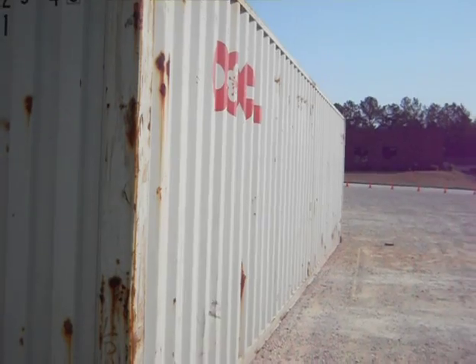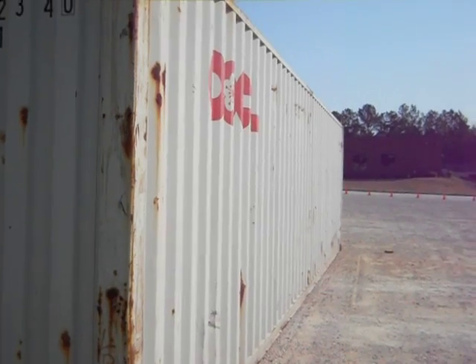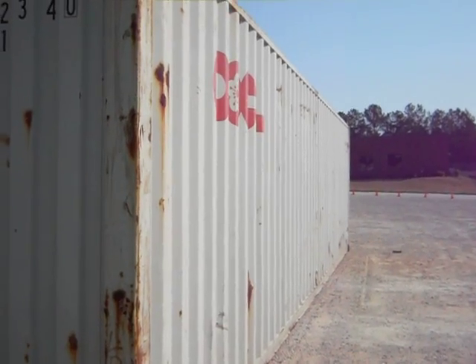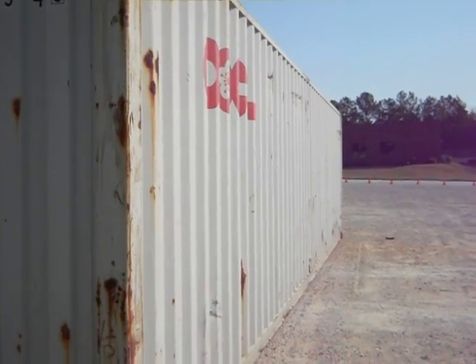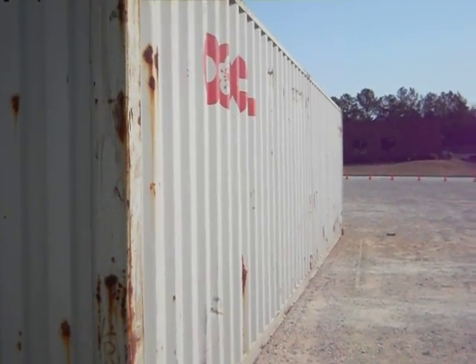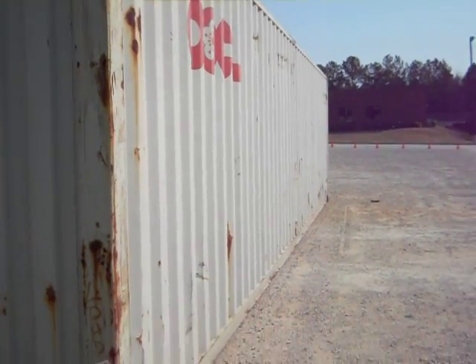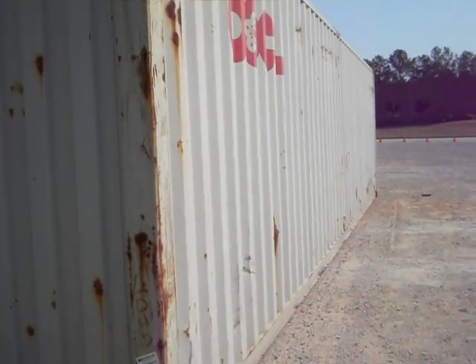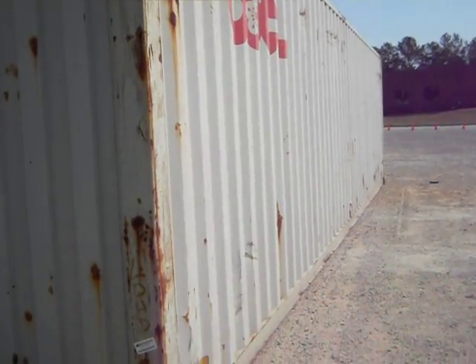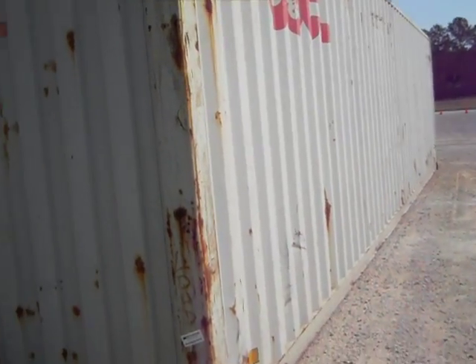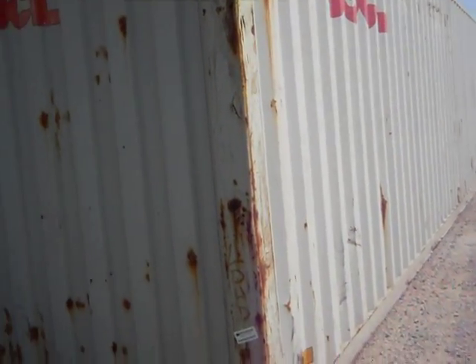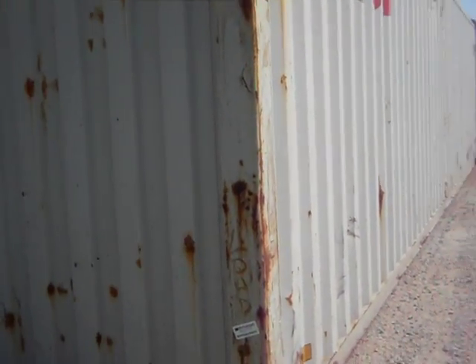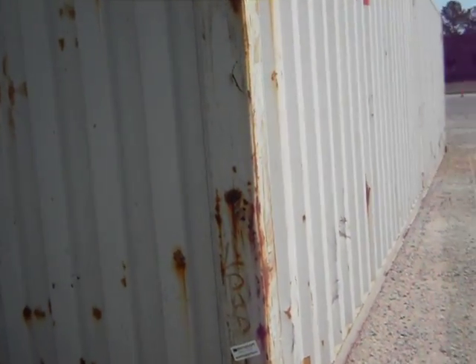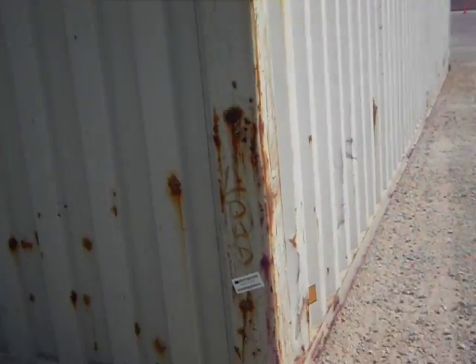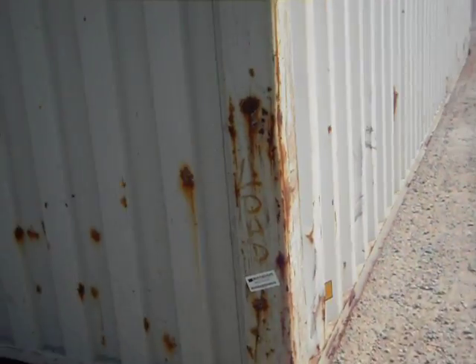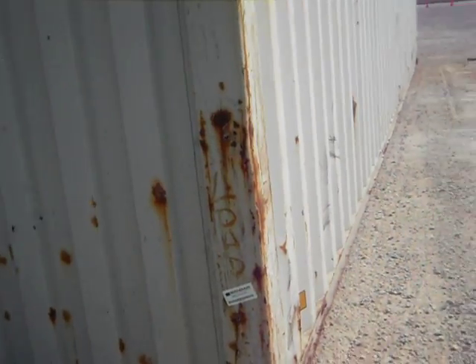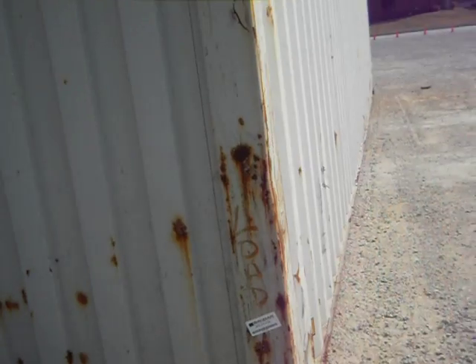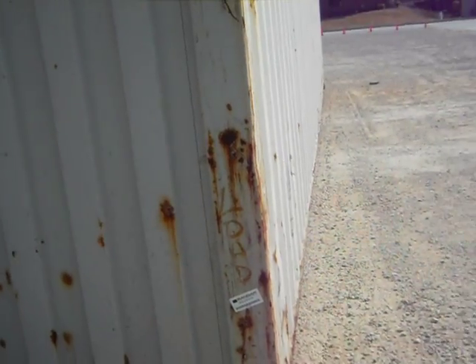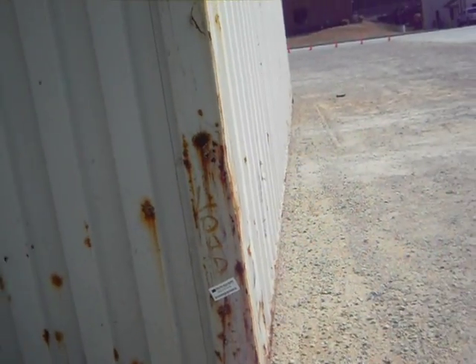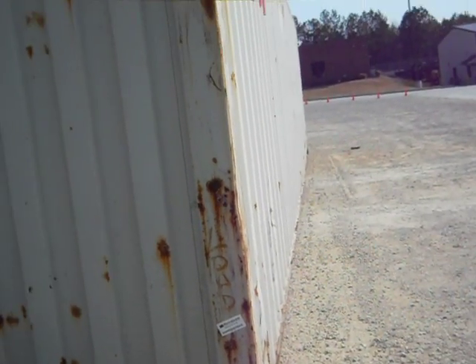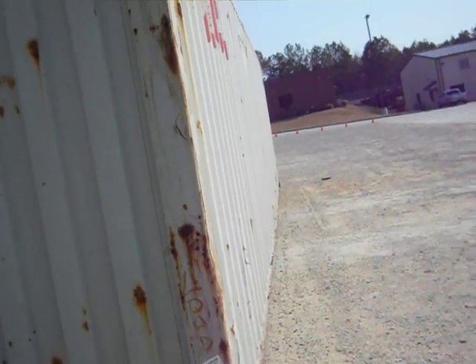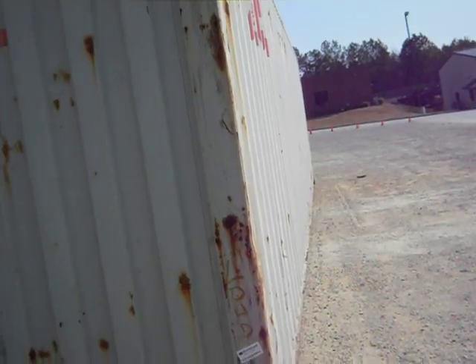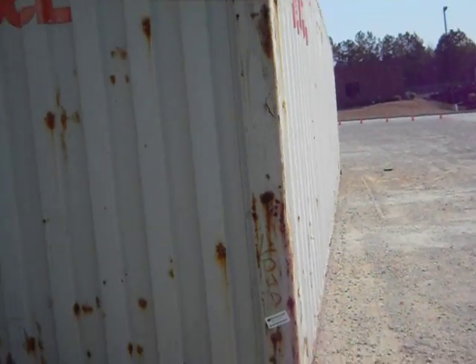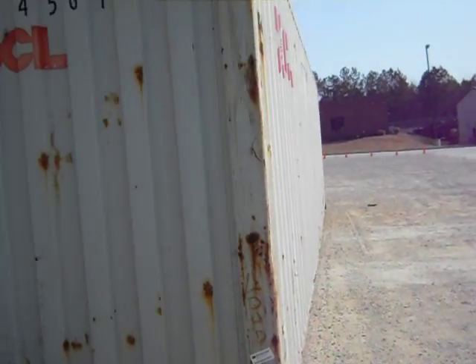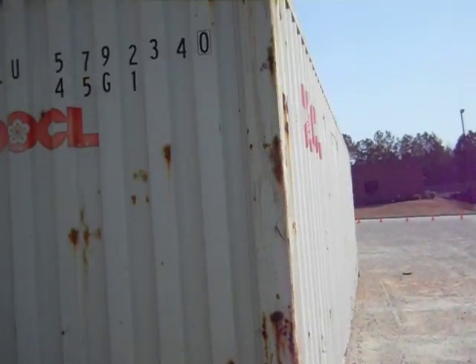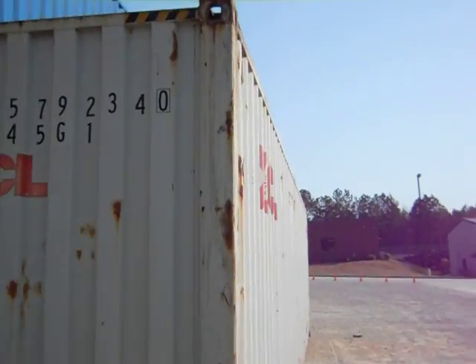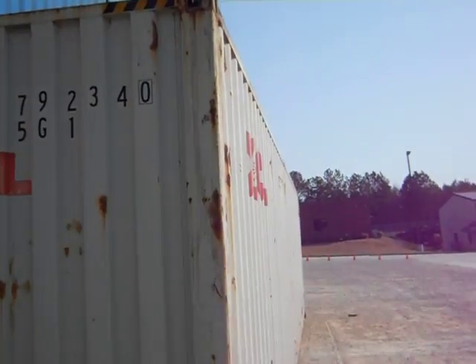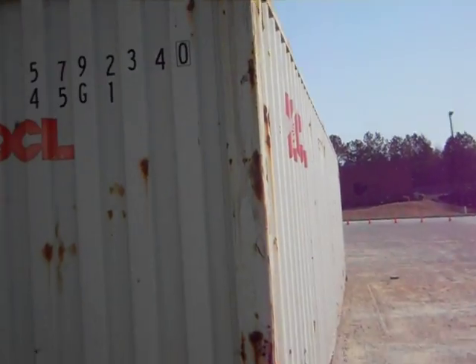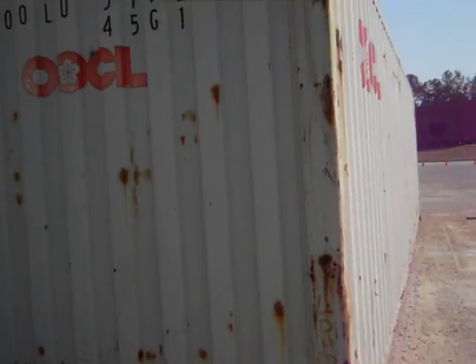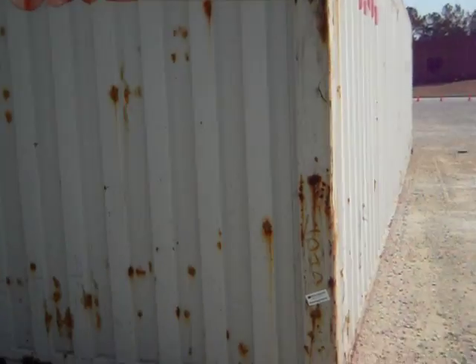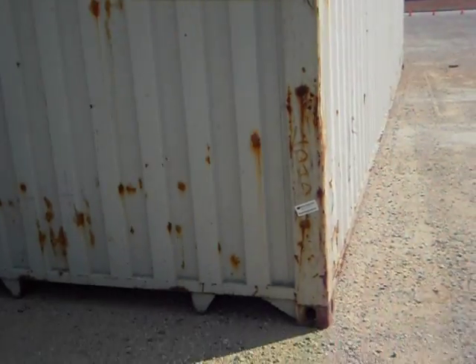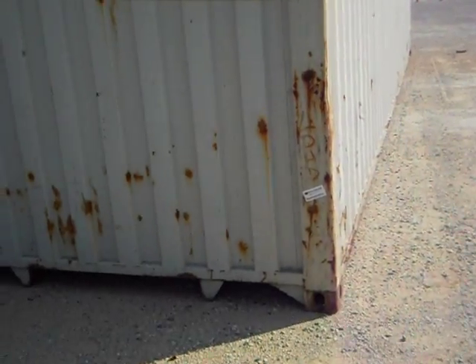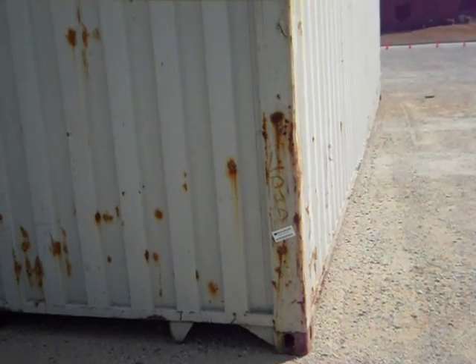This video is about a standard 40-foot container. It'll show all the features of your standard 40-foot high-cube container, which is the best container, in my opinion, for building with.